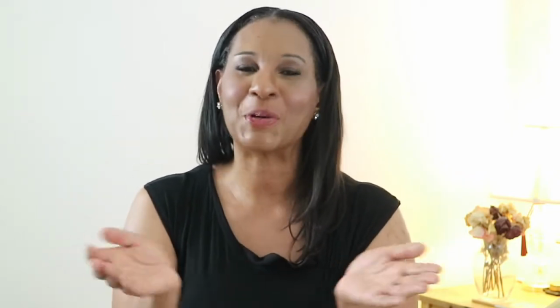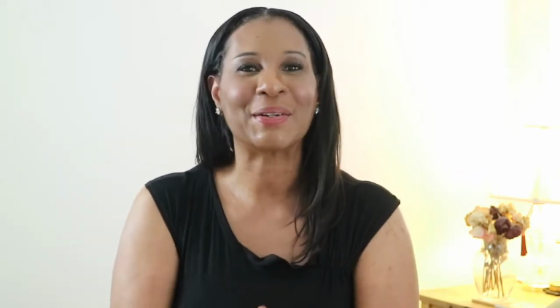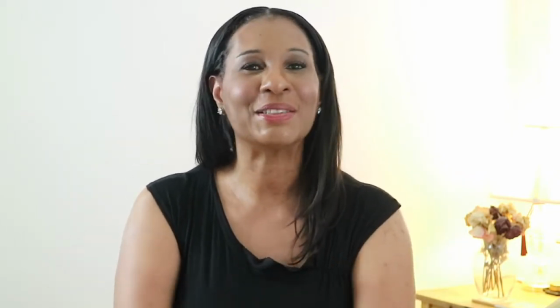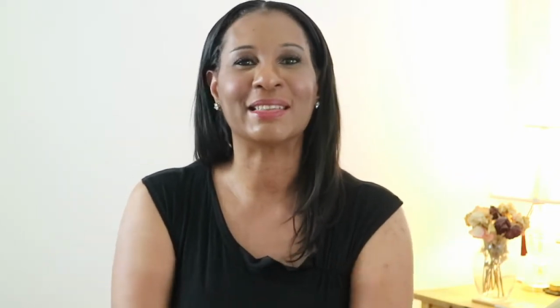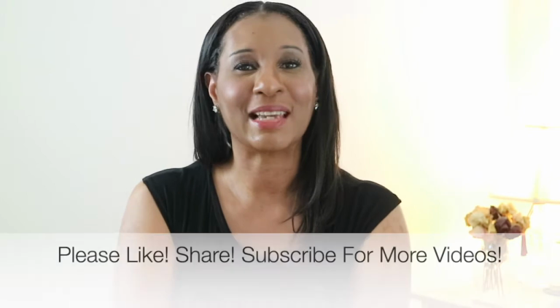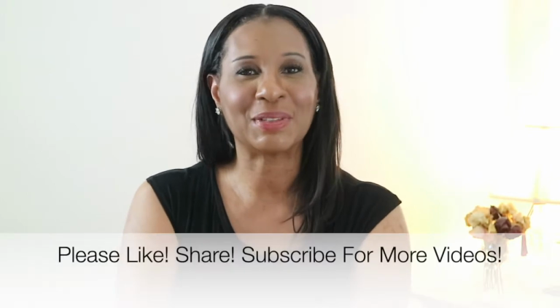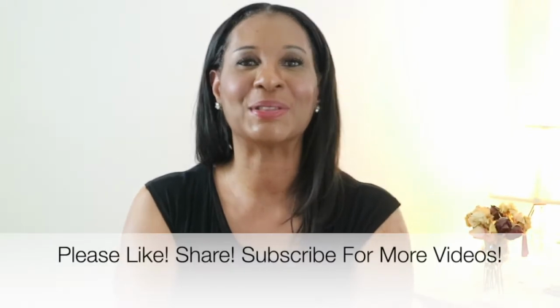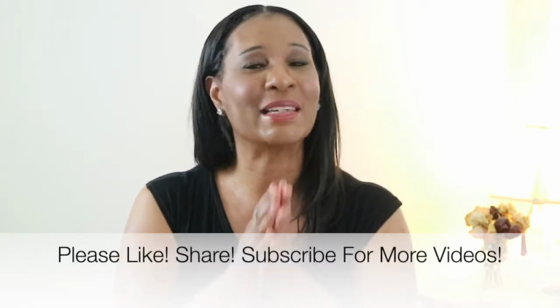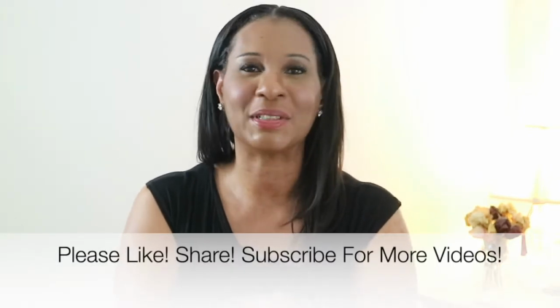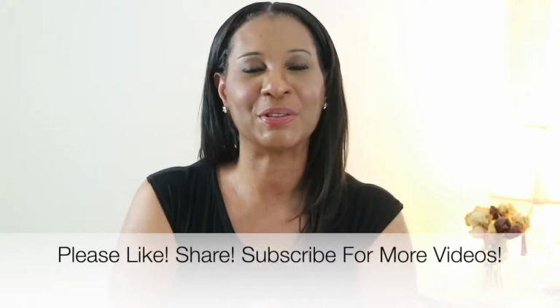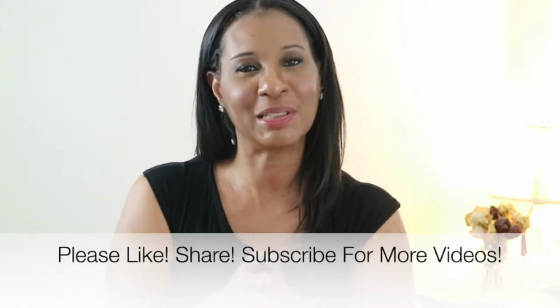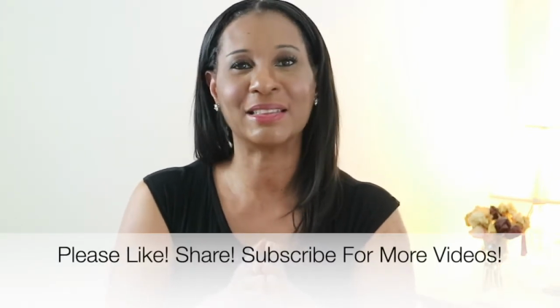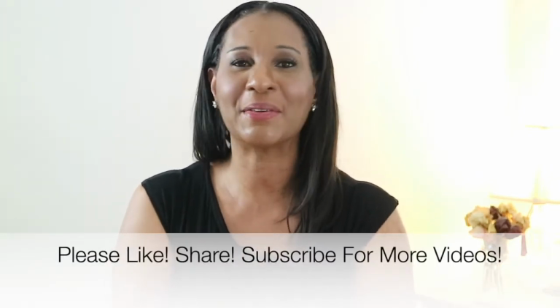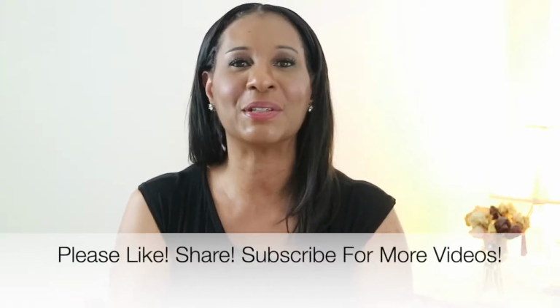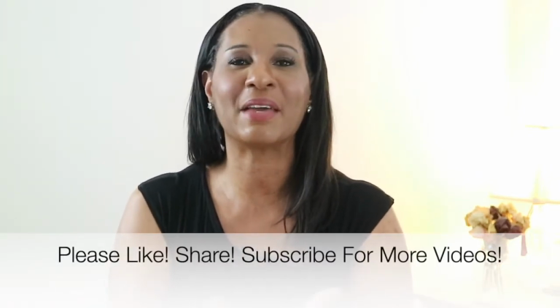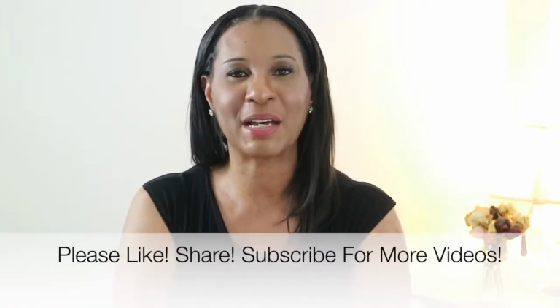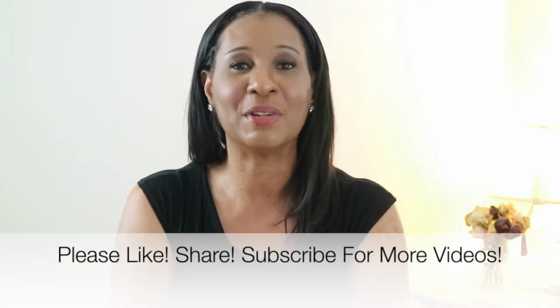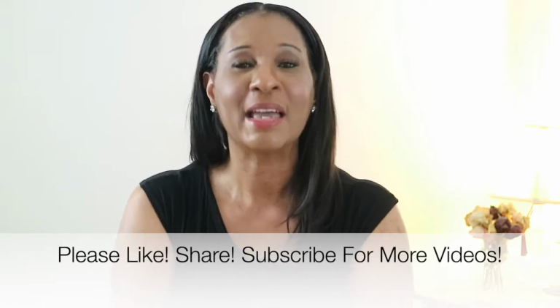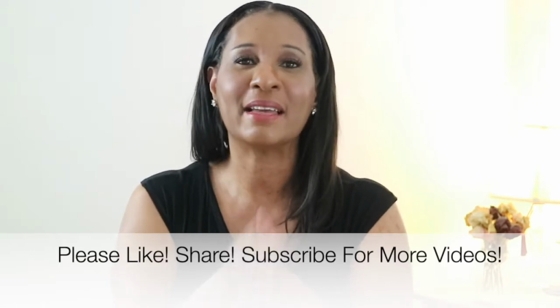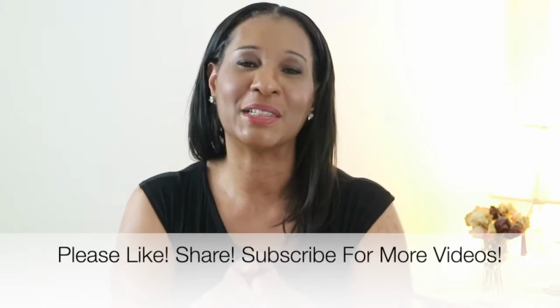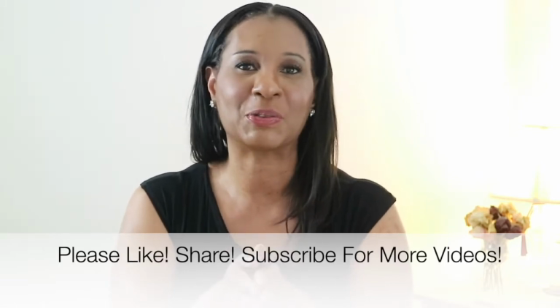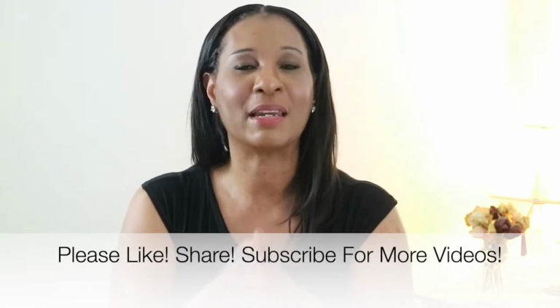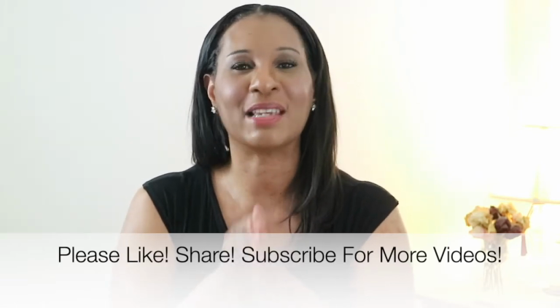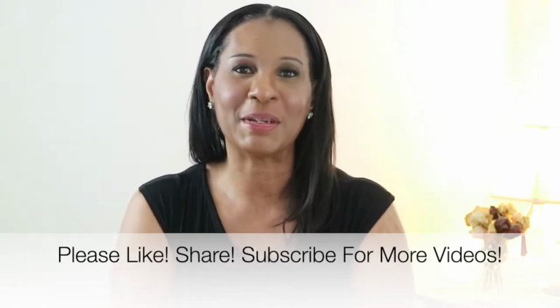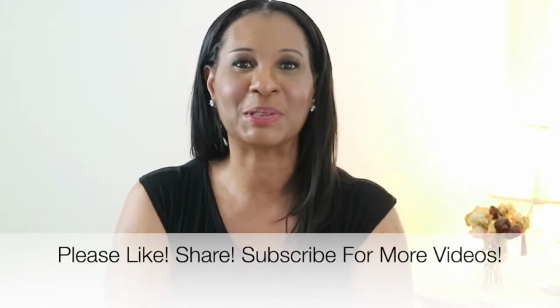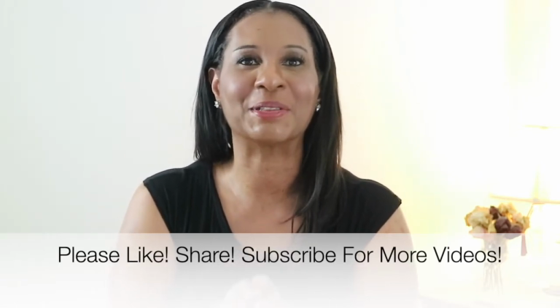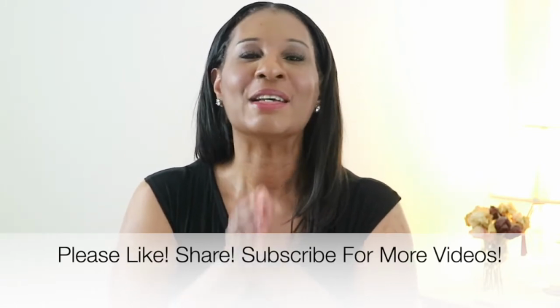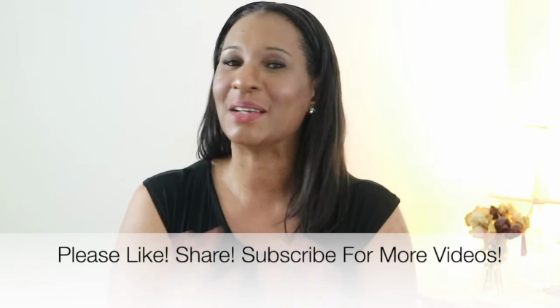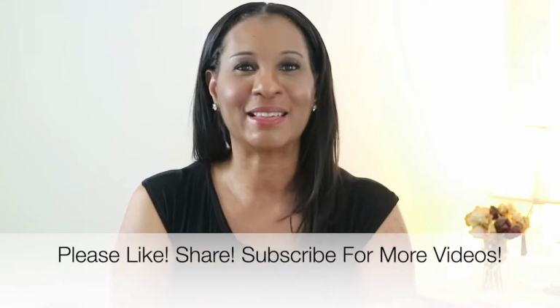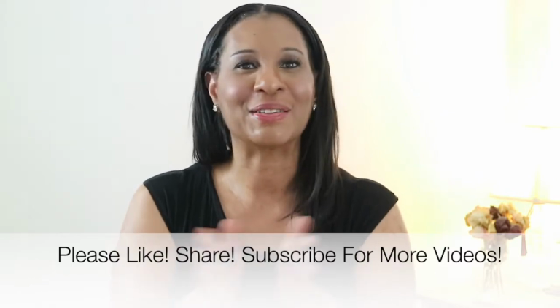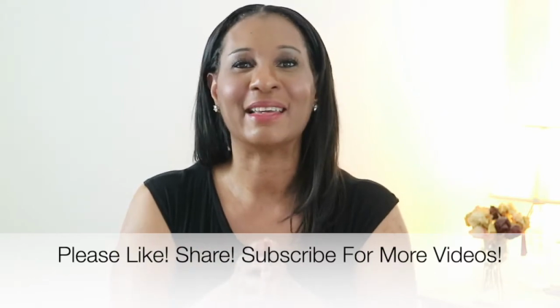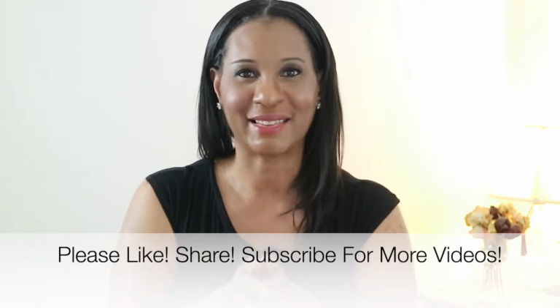But before we get started, please don't forget to like these videos so we can get noticed here on YouTube. Share these videos with everybody you know, and don't forget to subscribe. I want to thank all of my new subscribers. So enough talking, let's go ahead and get cooking.